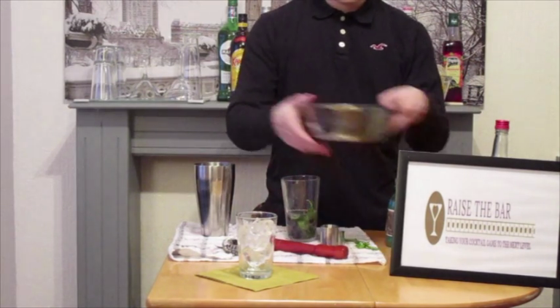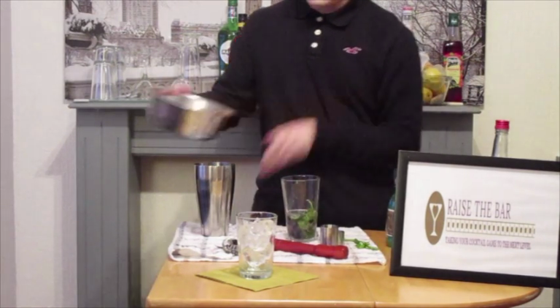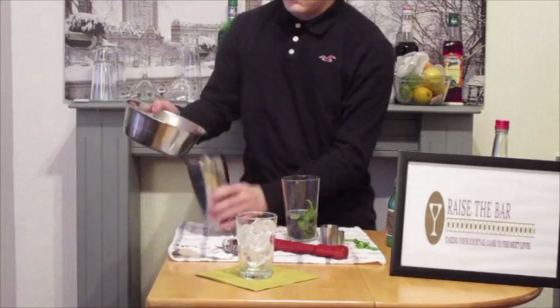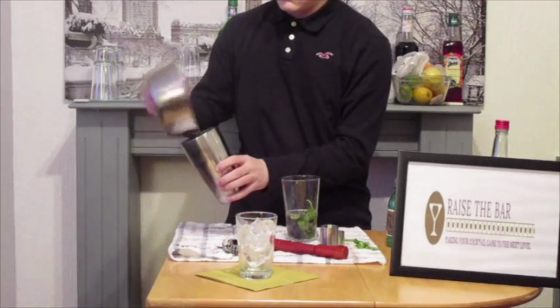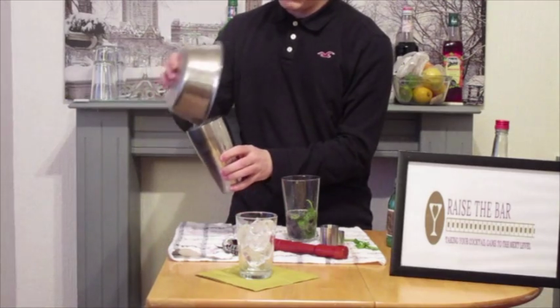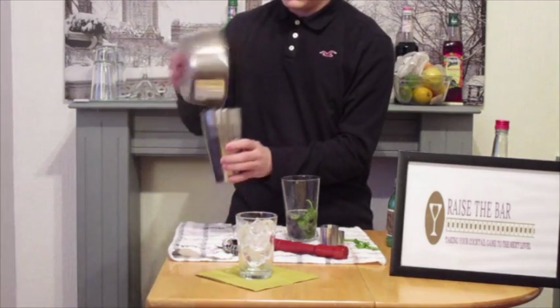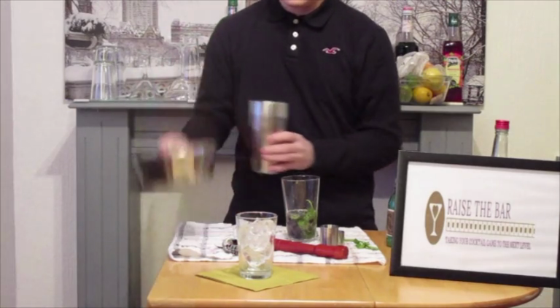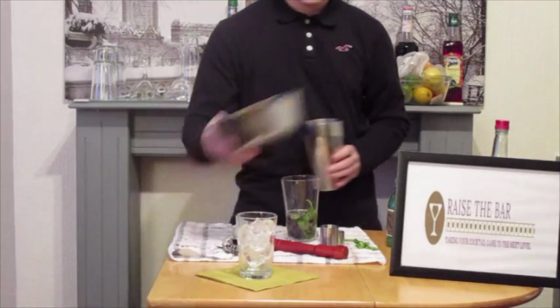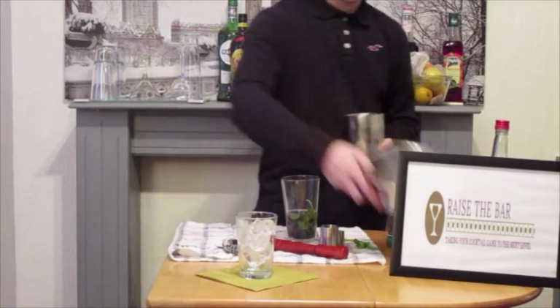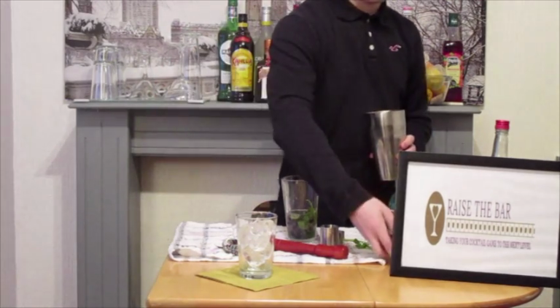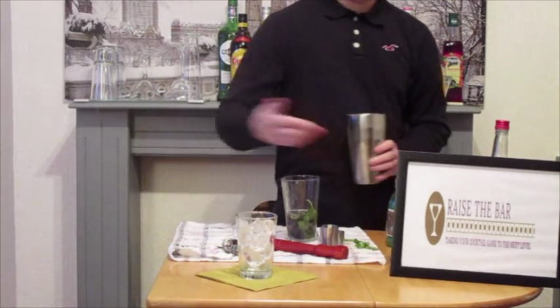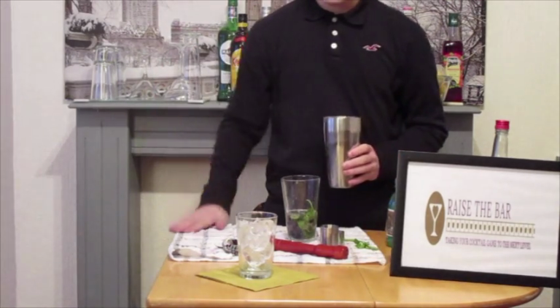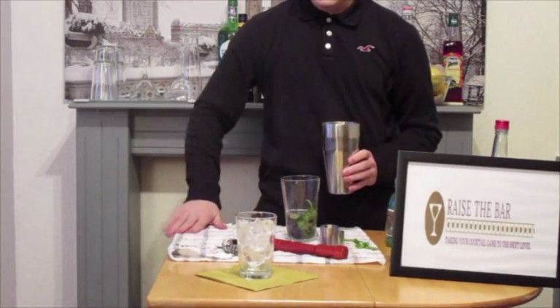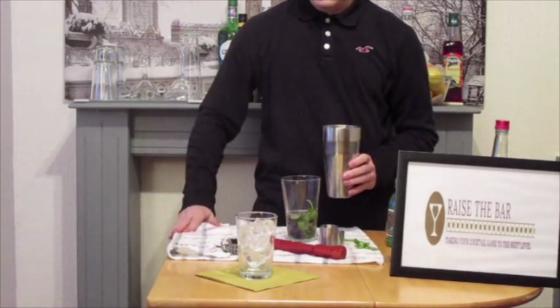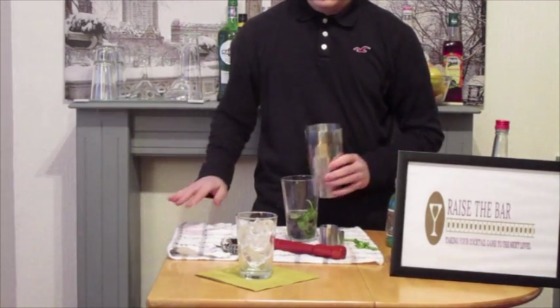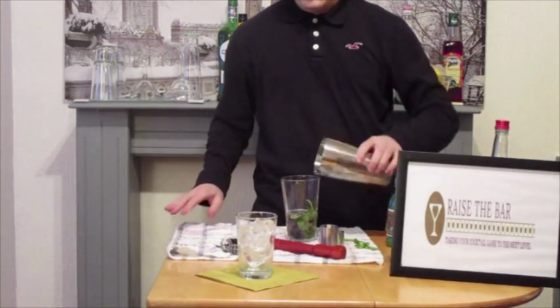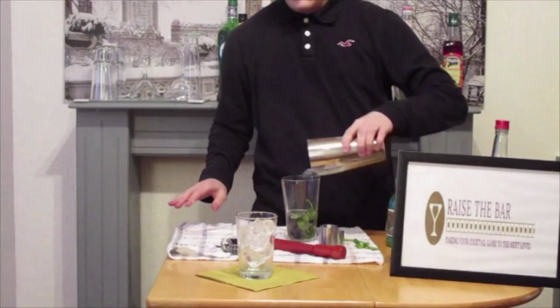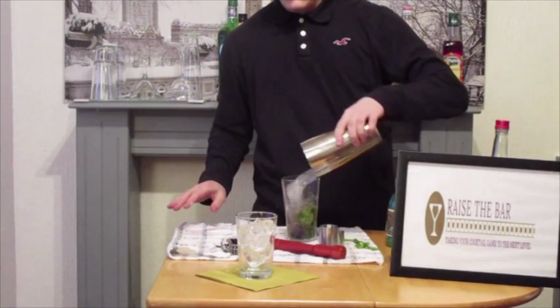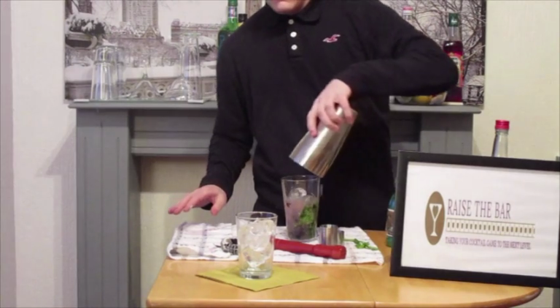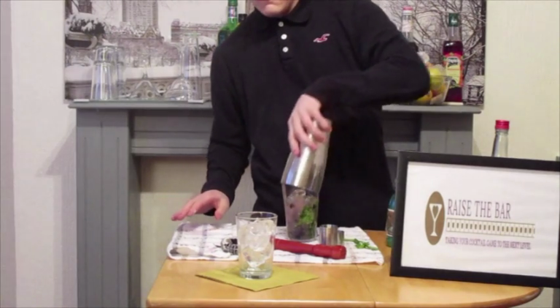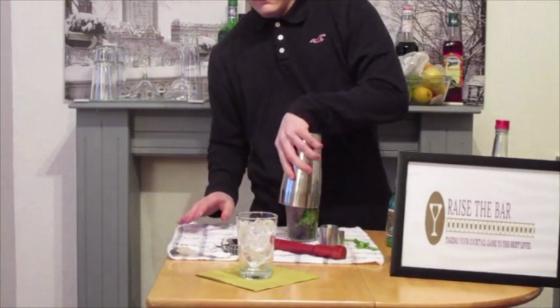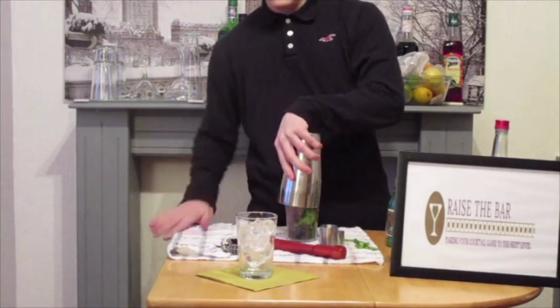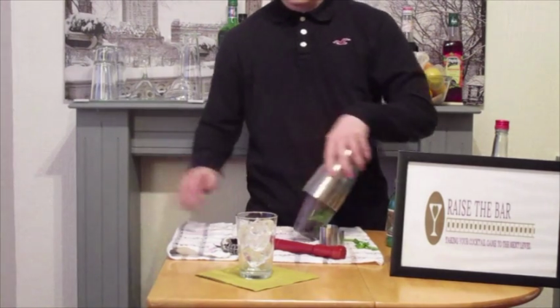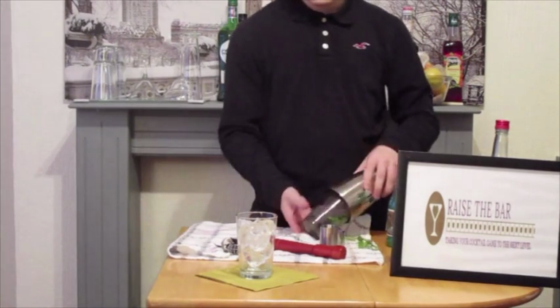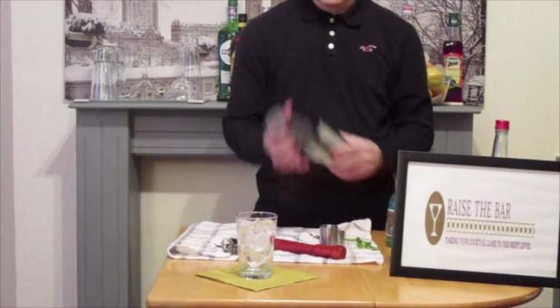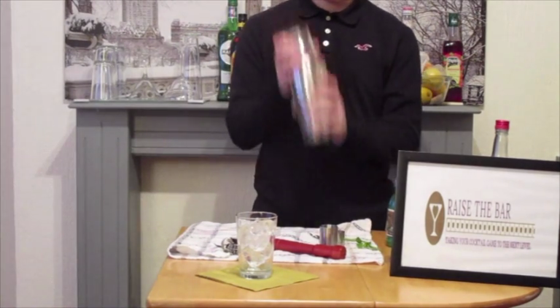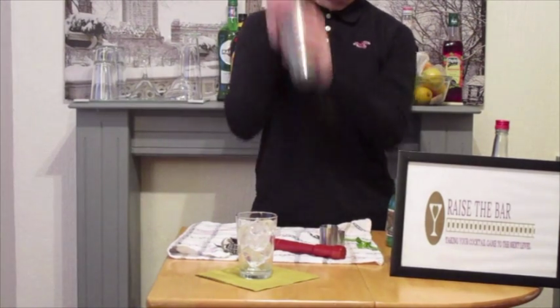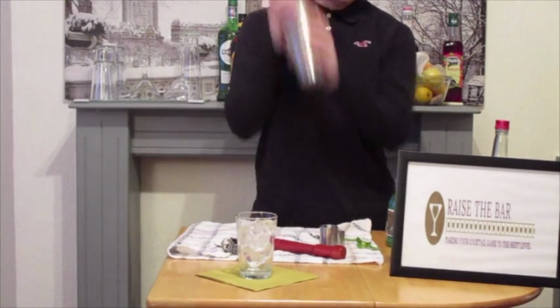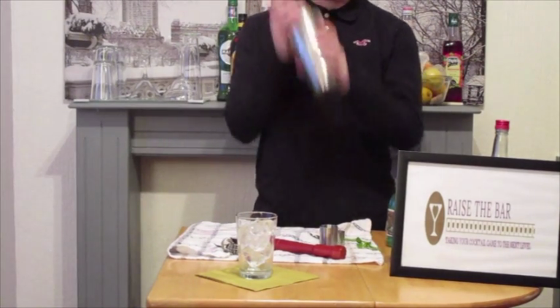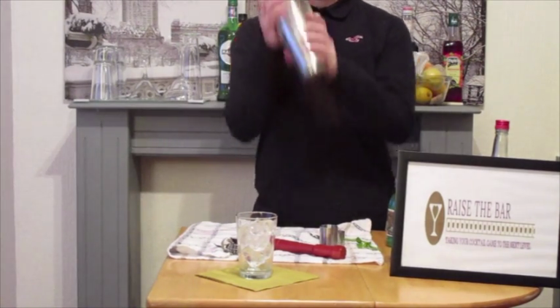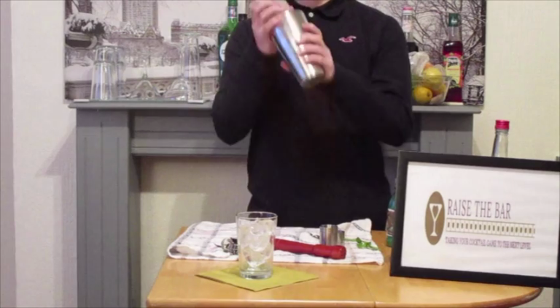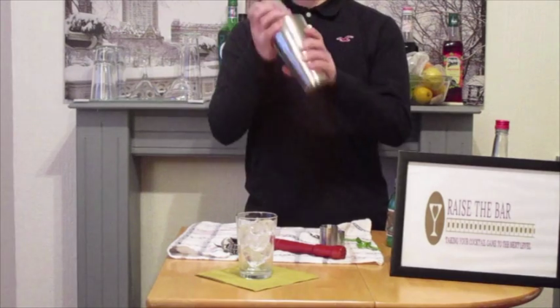We're going to take our shaker ice and add it to our glass. And we're going to shake the cocktail — give it a good shake for 5 to 10 seconds.